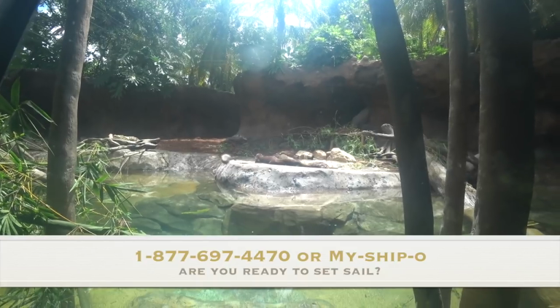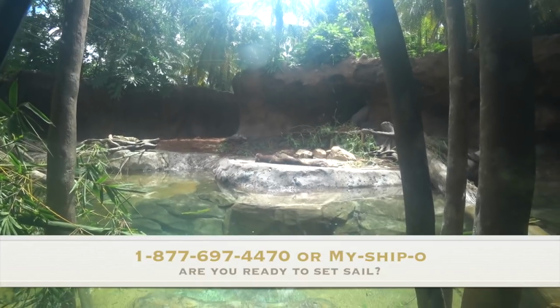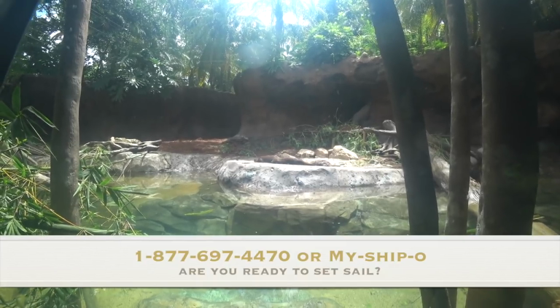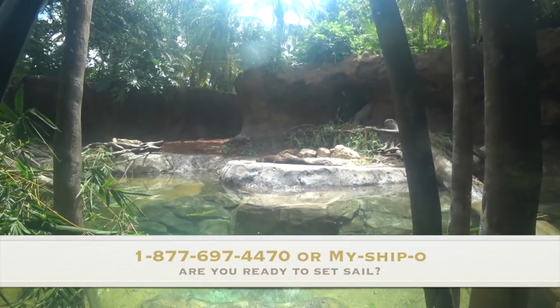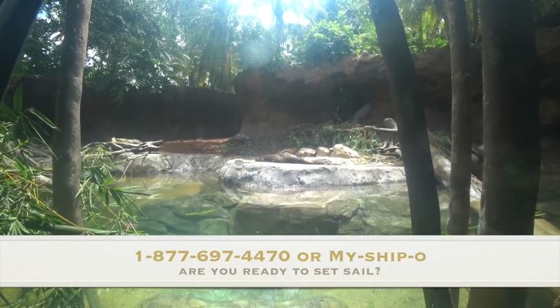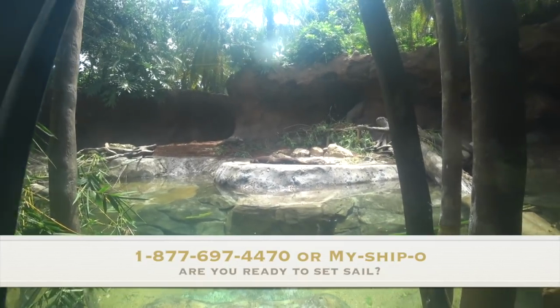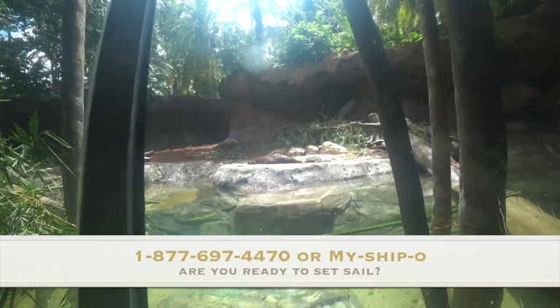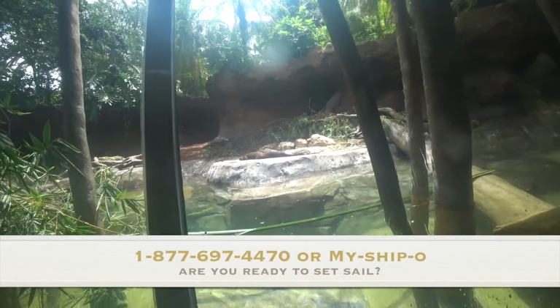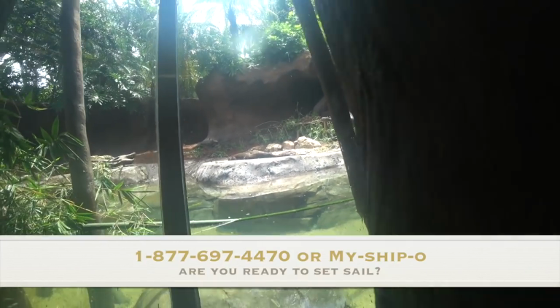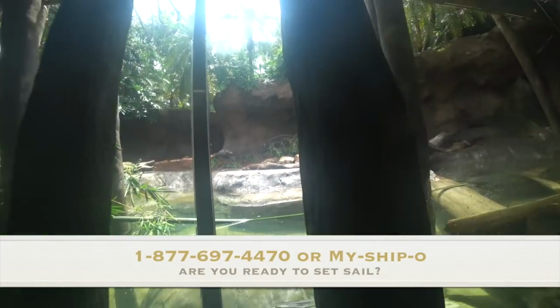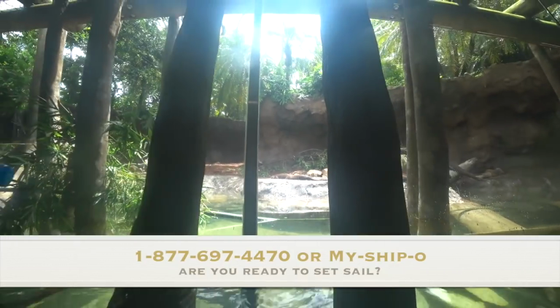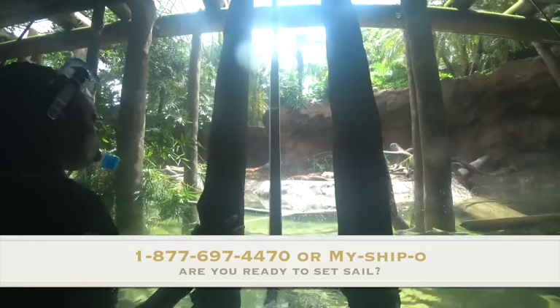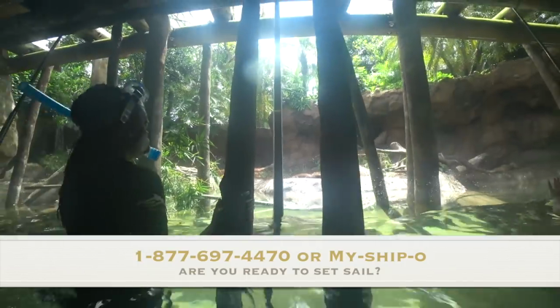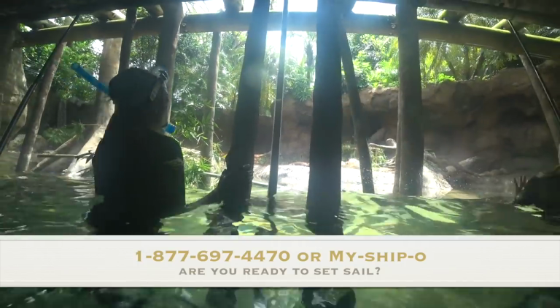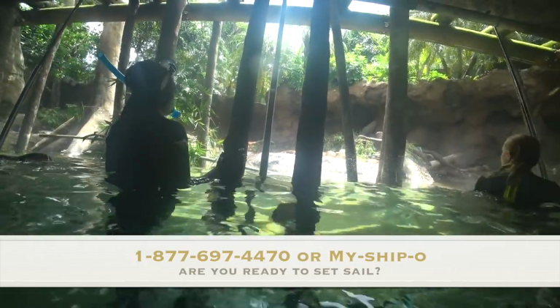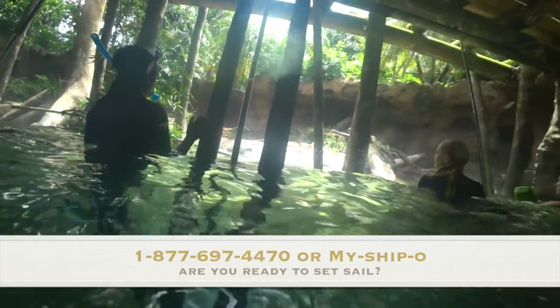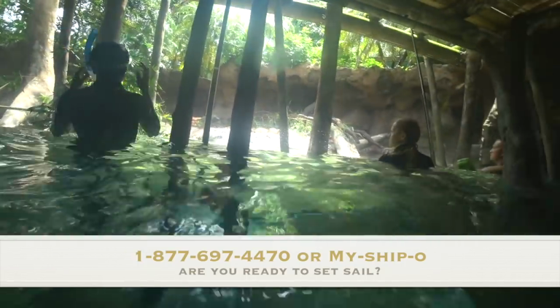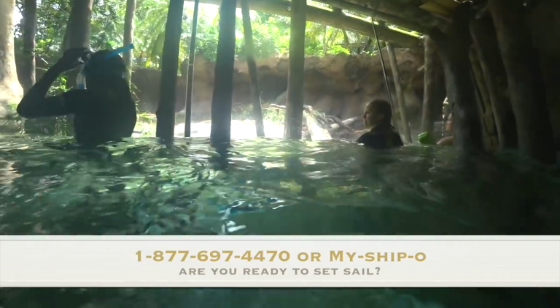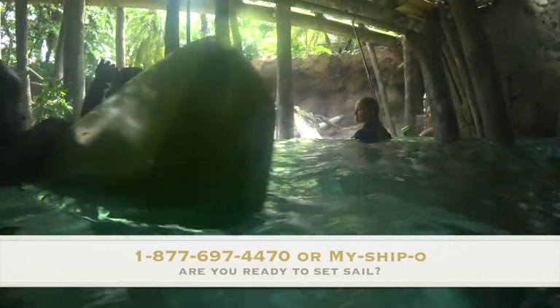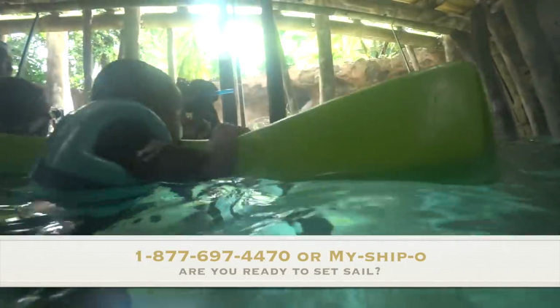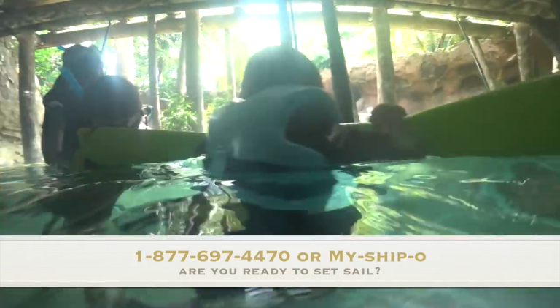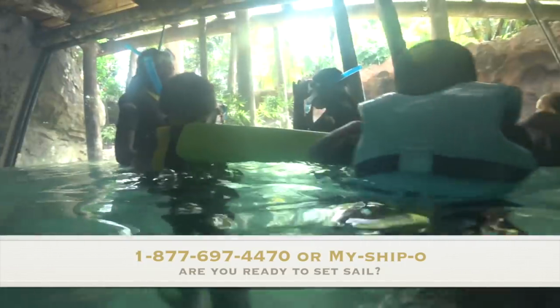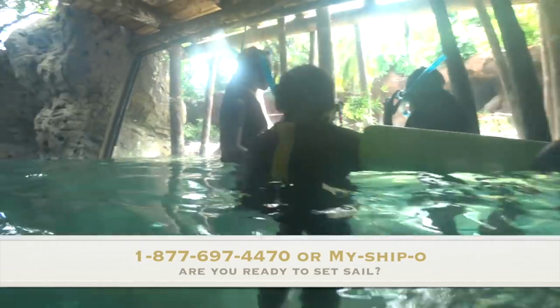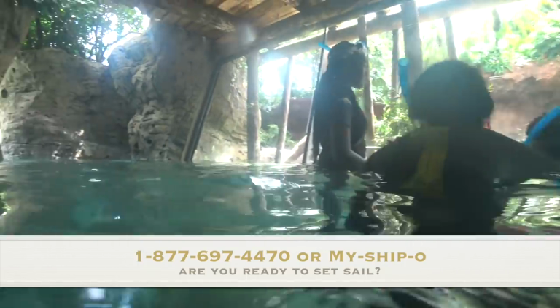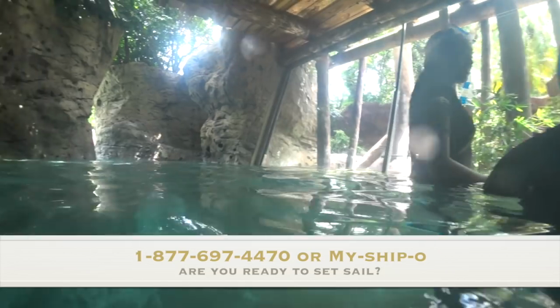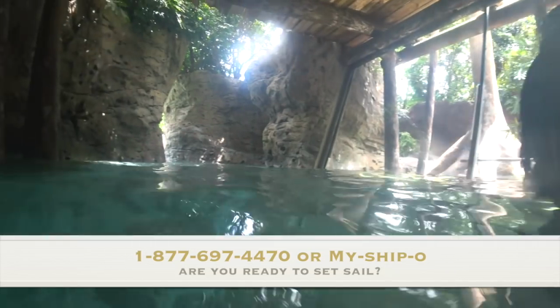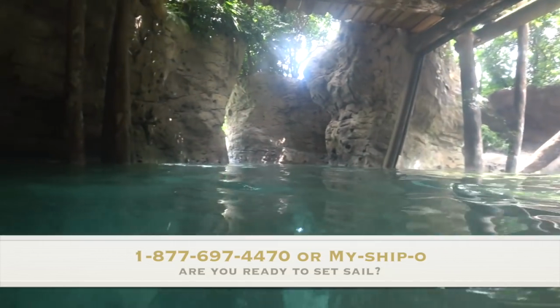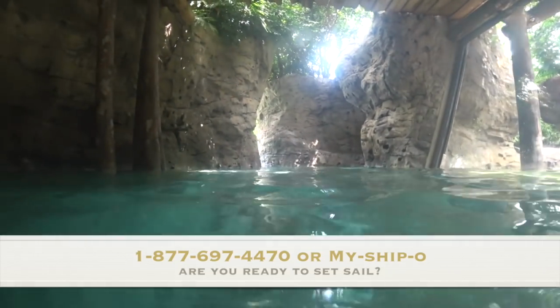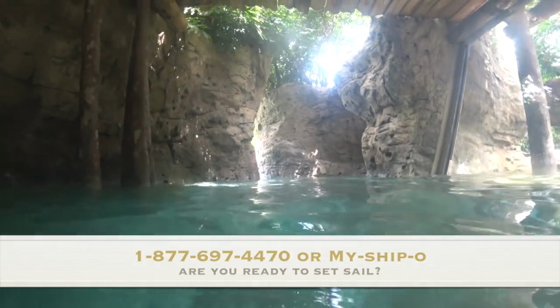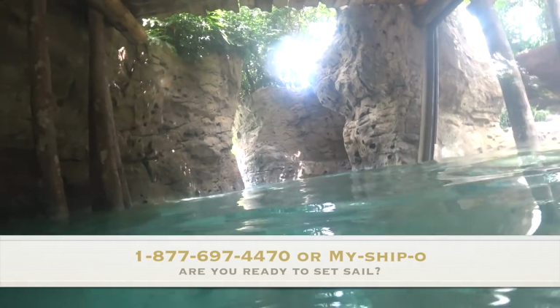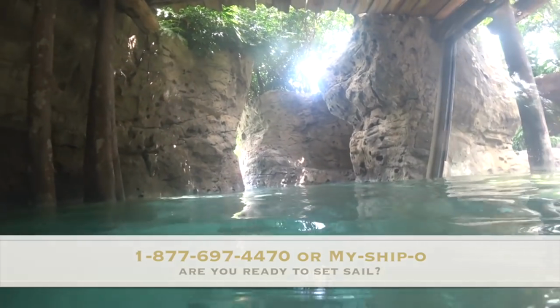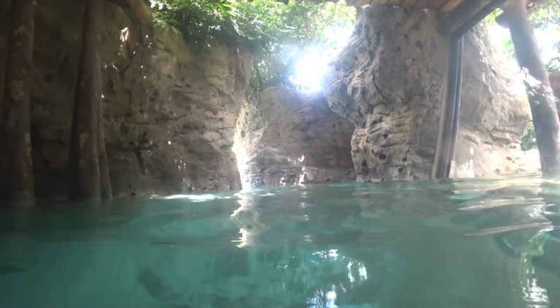If you haven't booked a cruise with us or a resort, make sure you book with us at www.mr-traveler.com, so we can take care of your booking needs and you can go into vacation mode today.